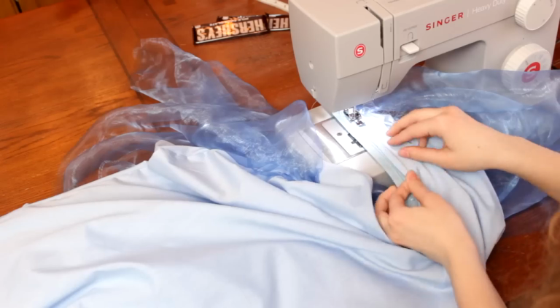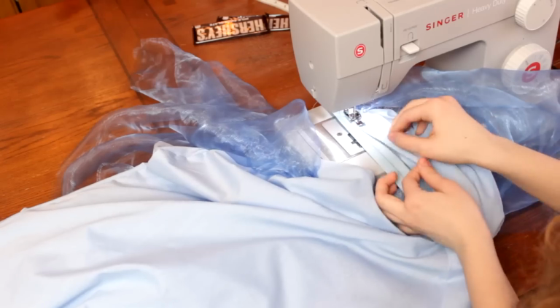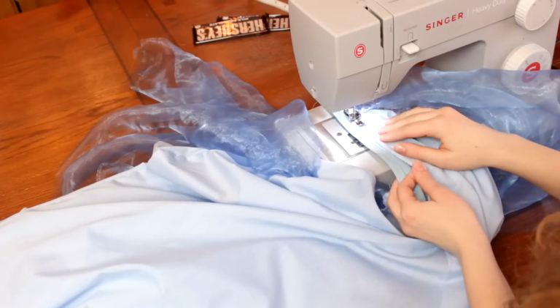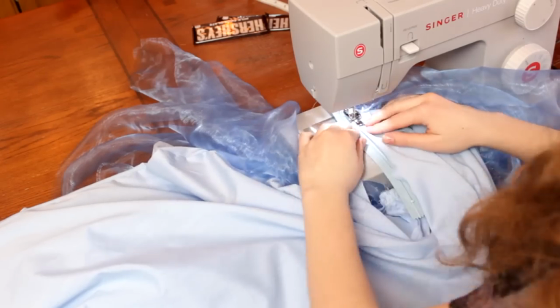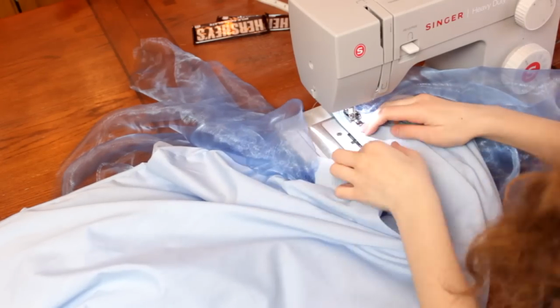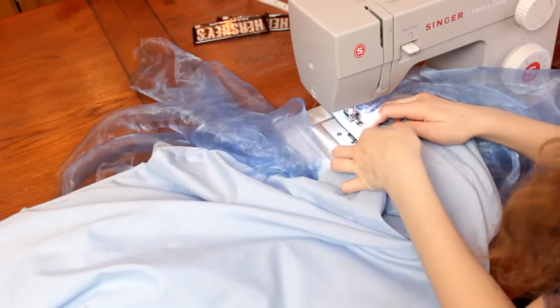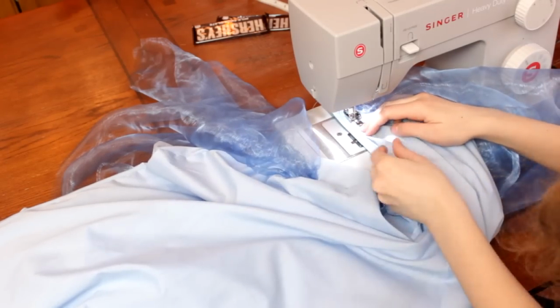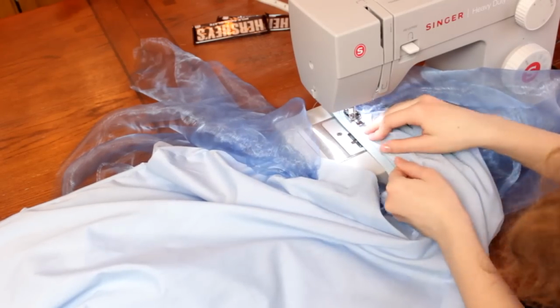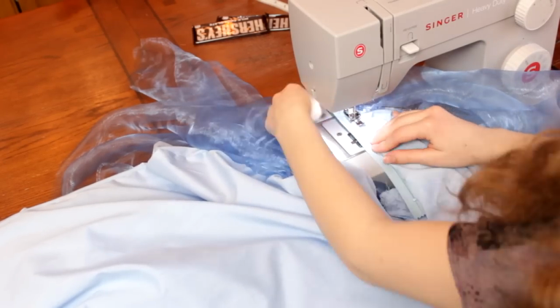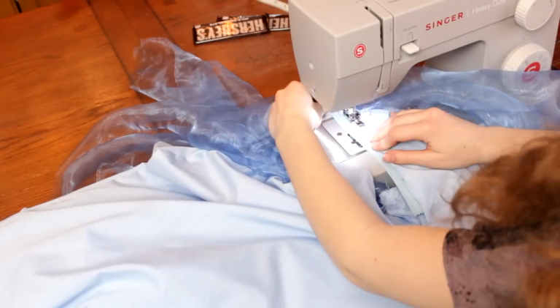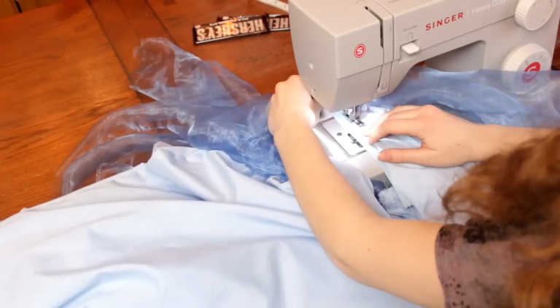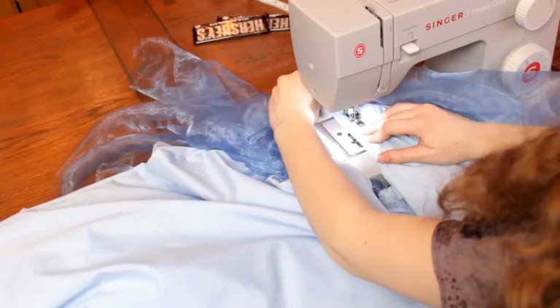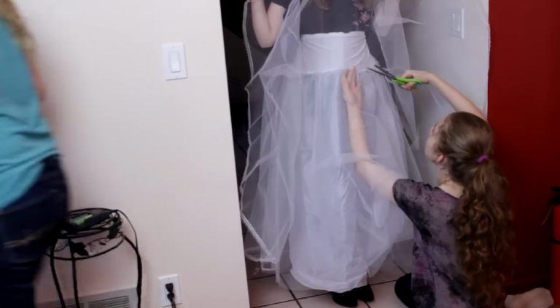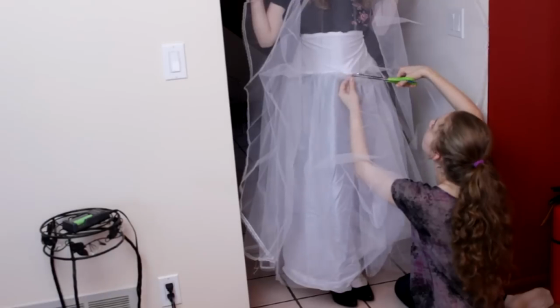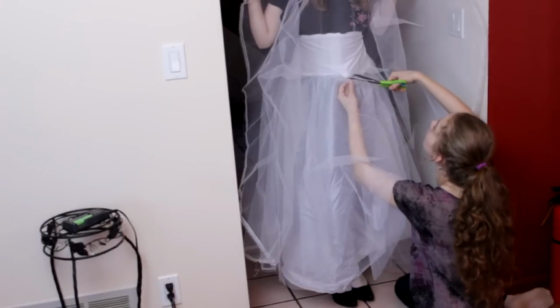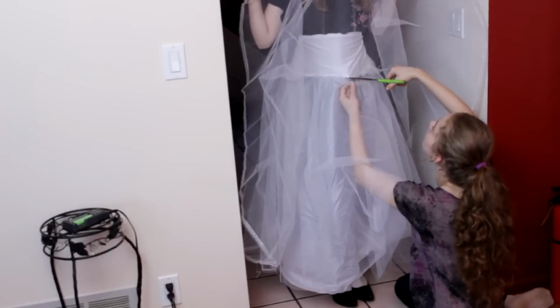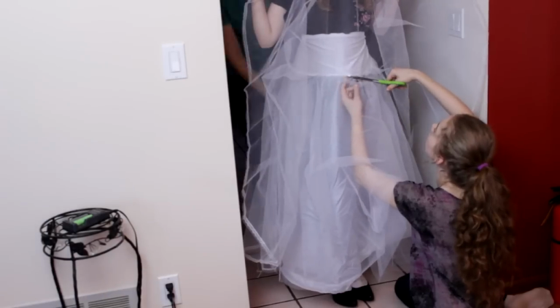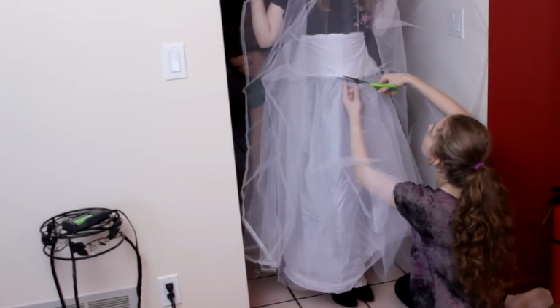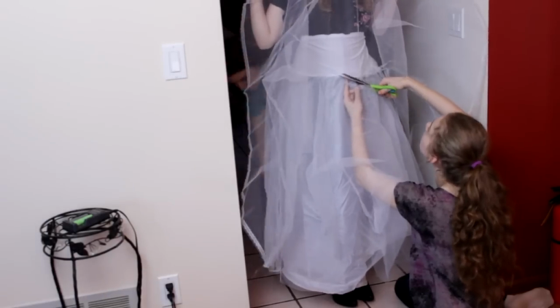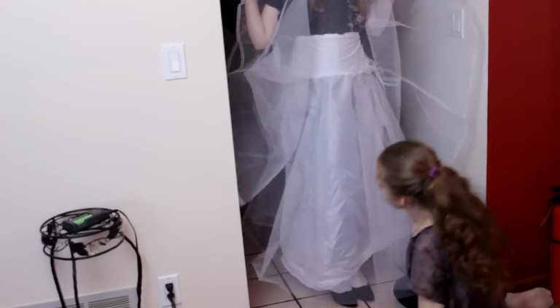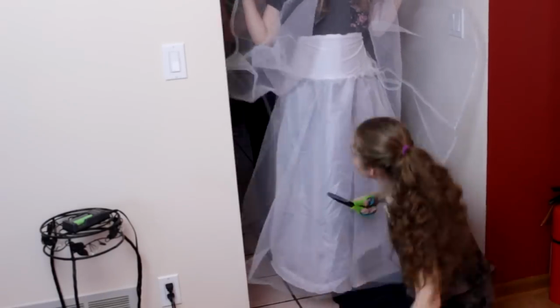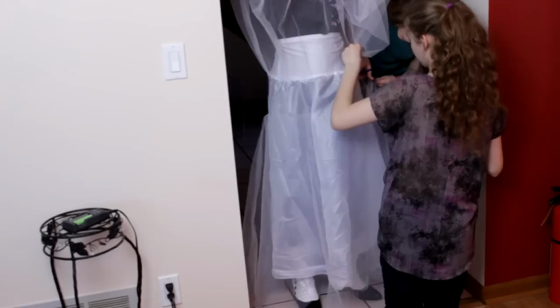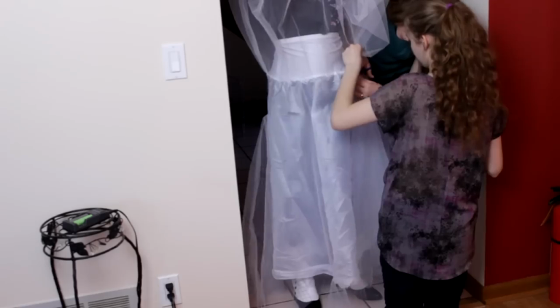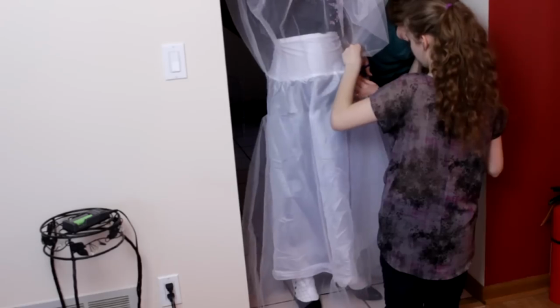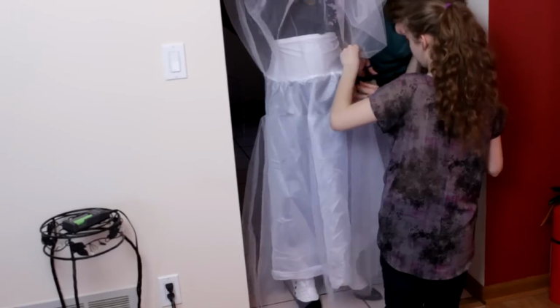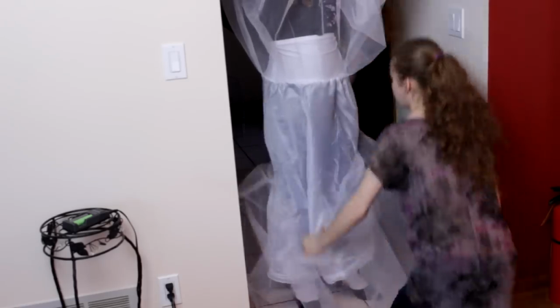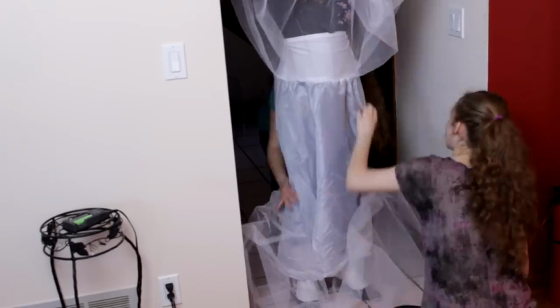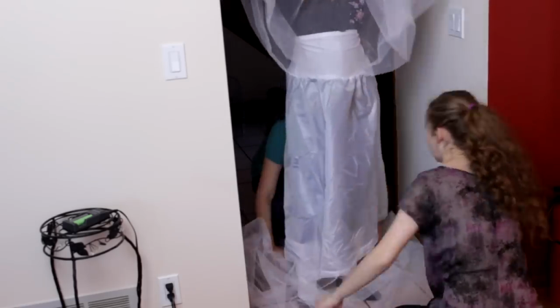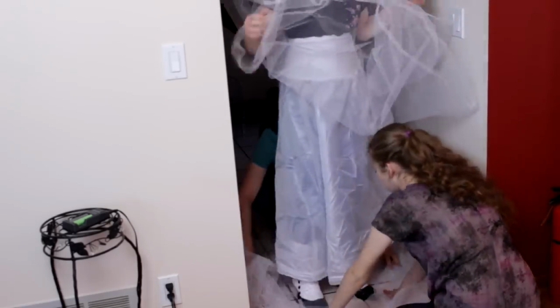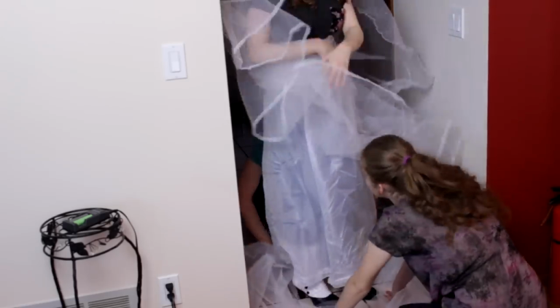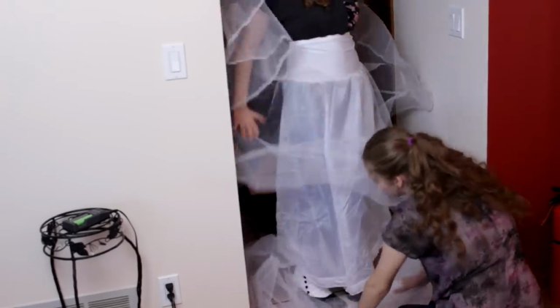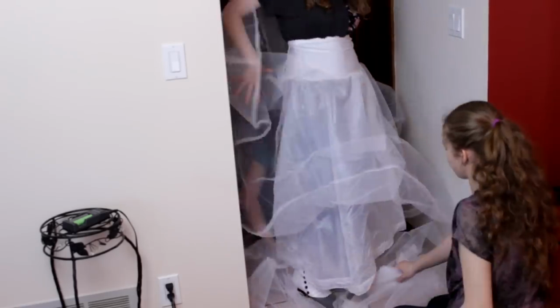Then I attached the zipper before trying the skirt on my sister. The petticoat that I bought for this was much too full, so I cut off the bottom layer of tulle so that it would sit the way I wanted.